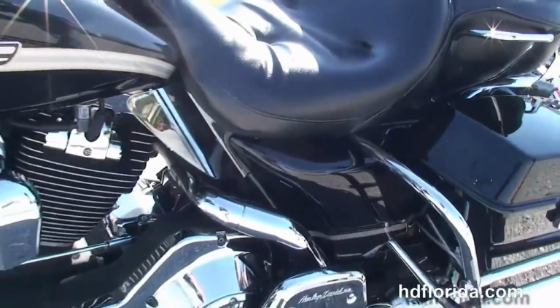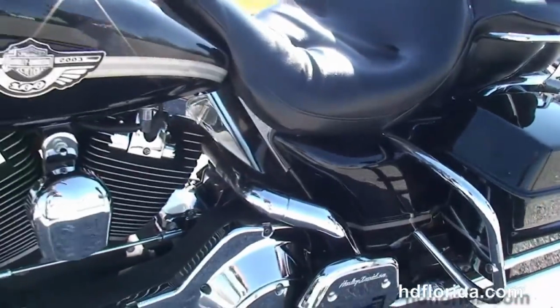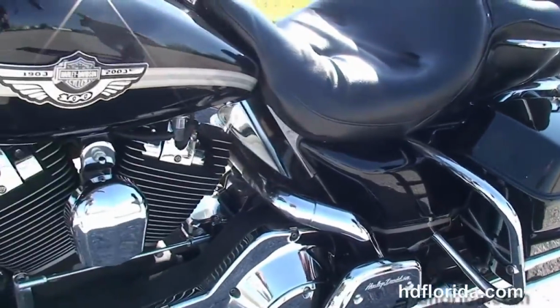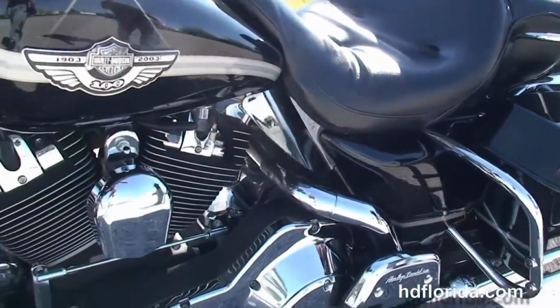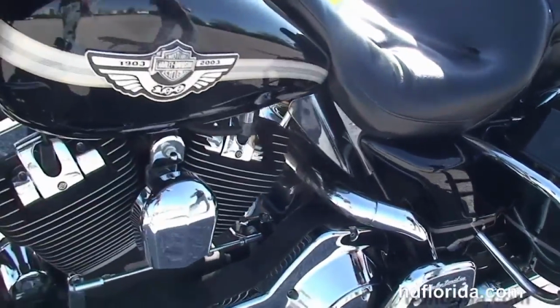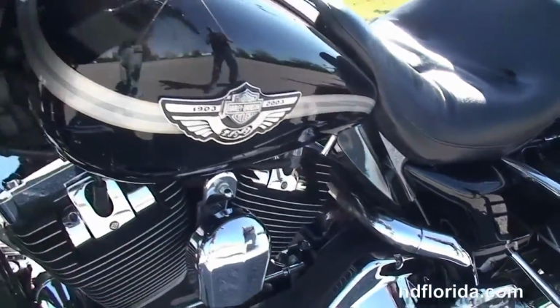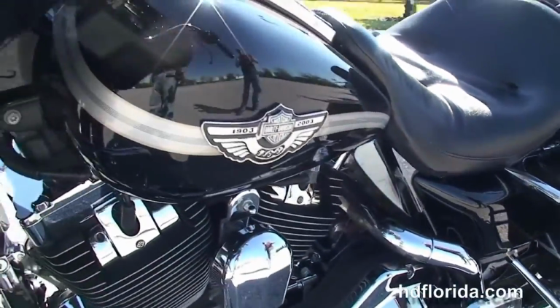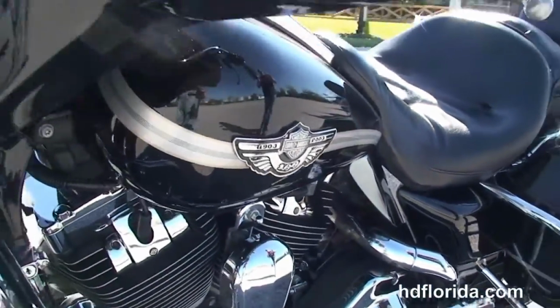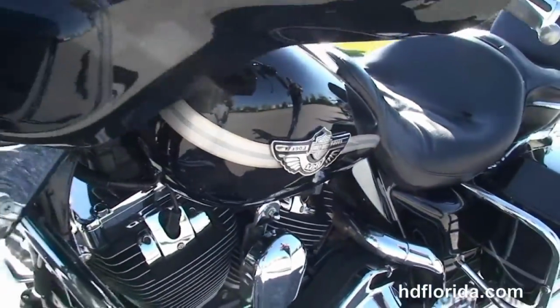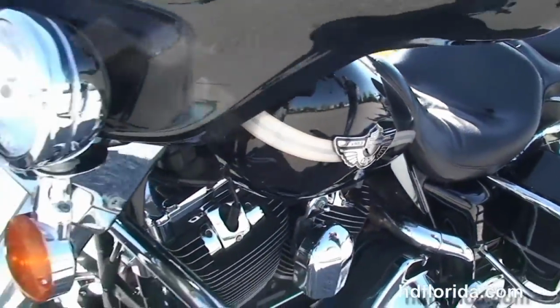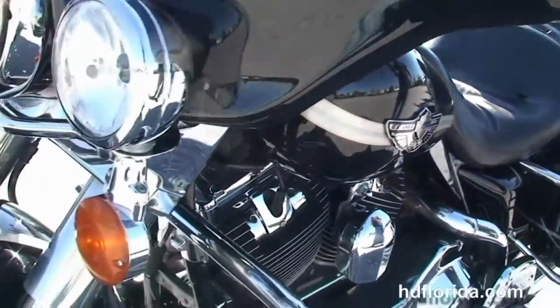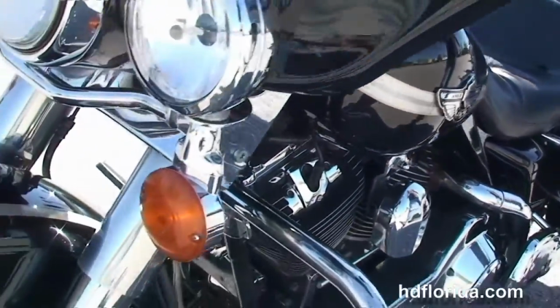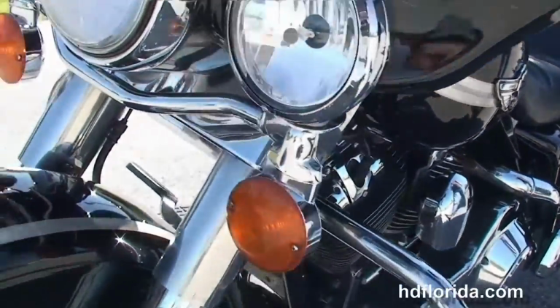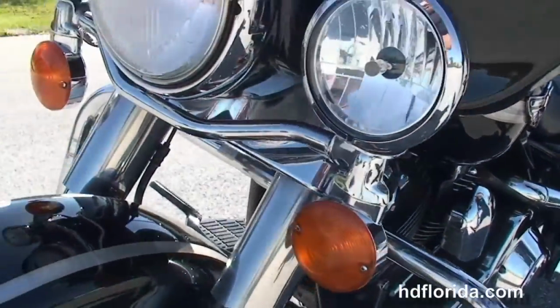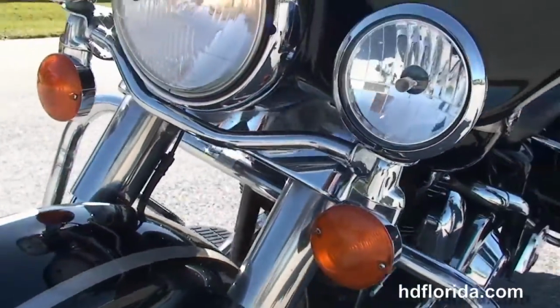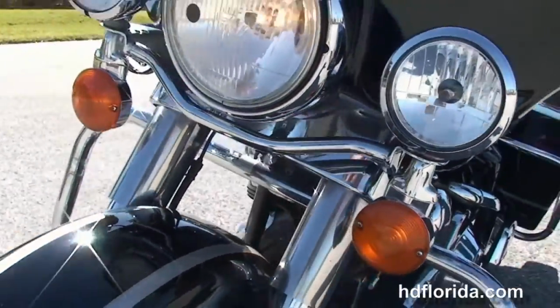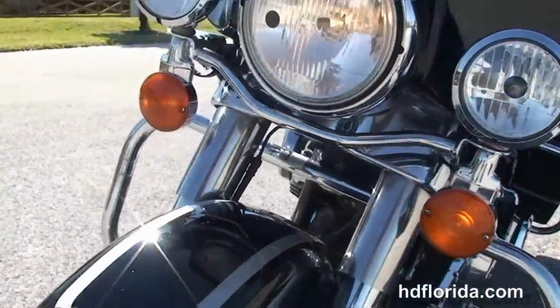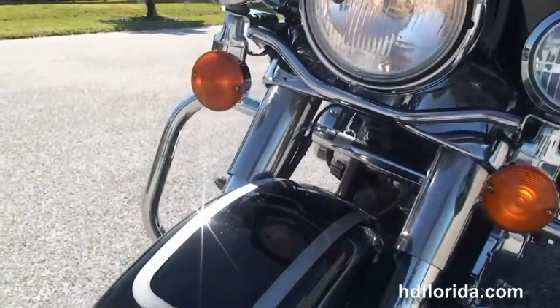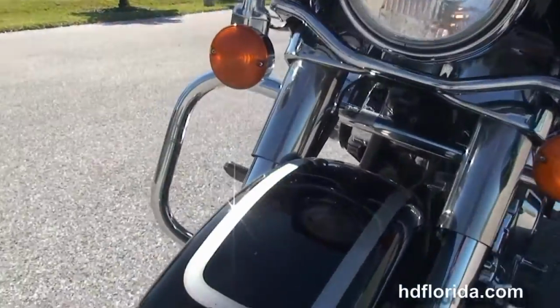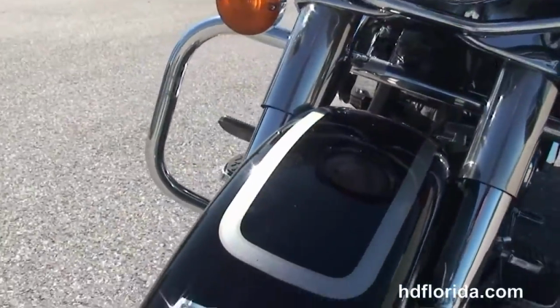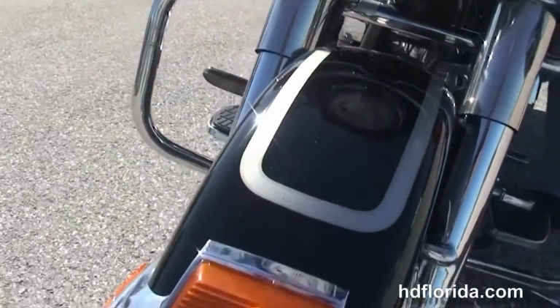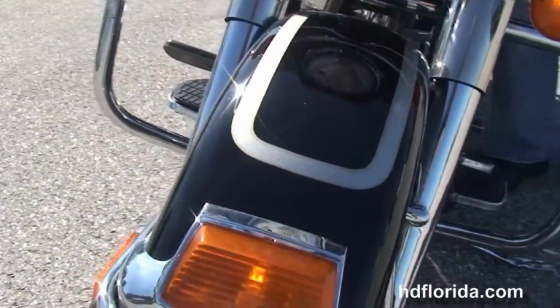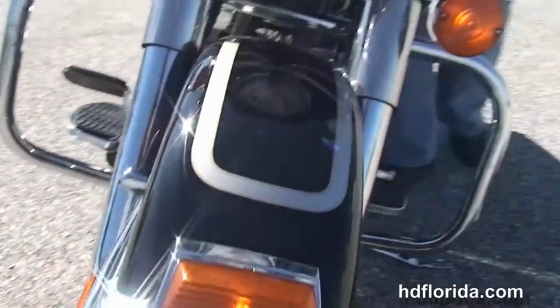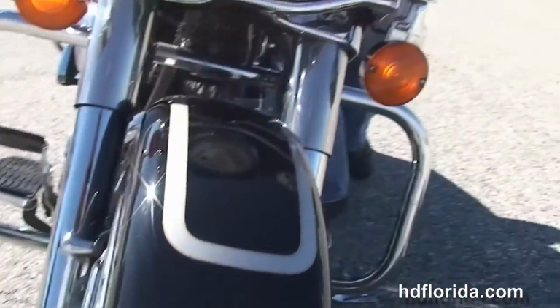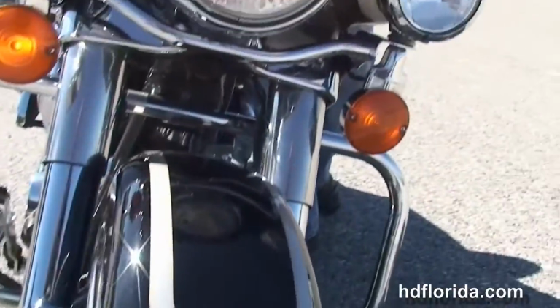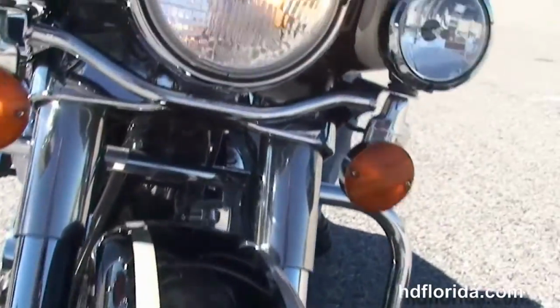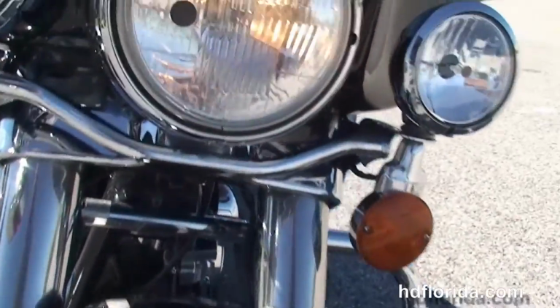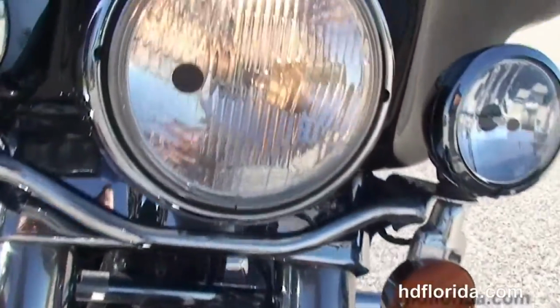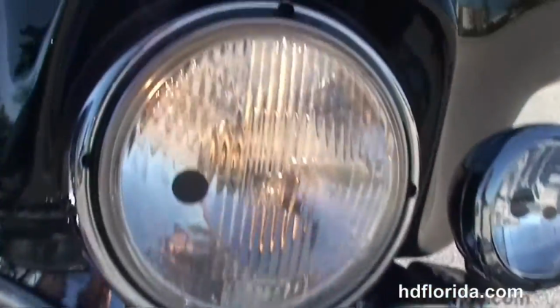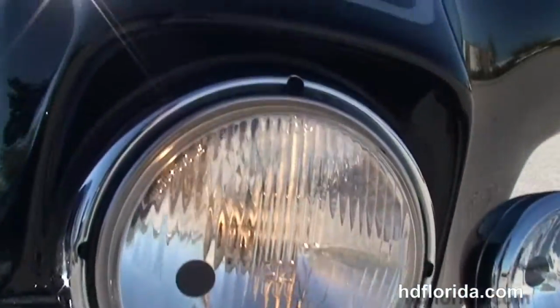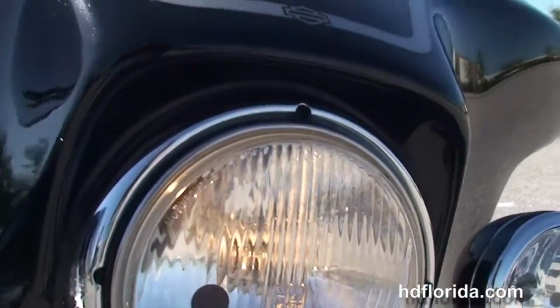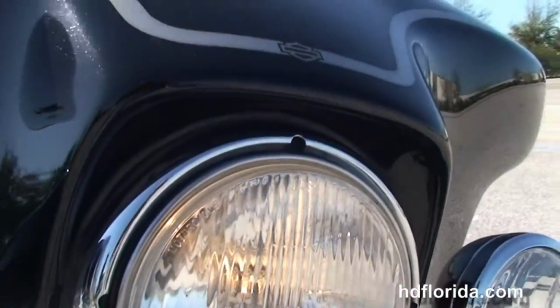This bike is in vivid black — it's a 100th anniversary edition with the 100th anniversary three-dimensional logos. And let's give this bike a quick listen.